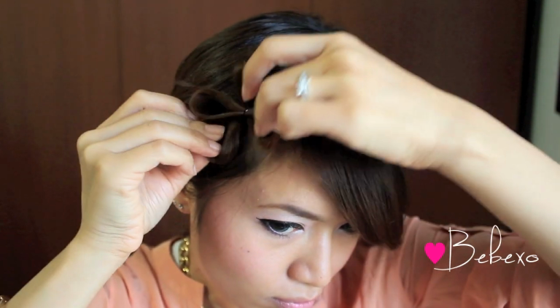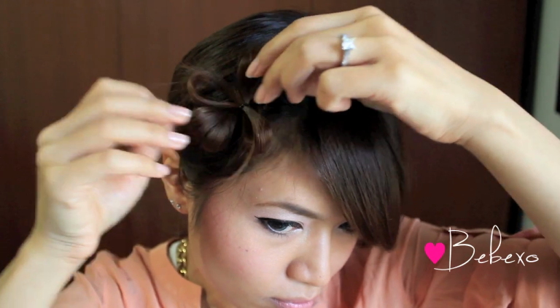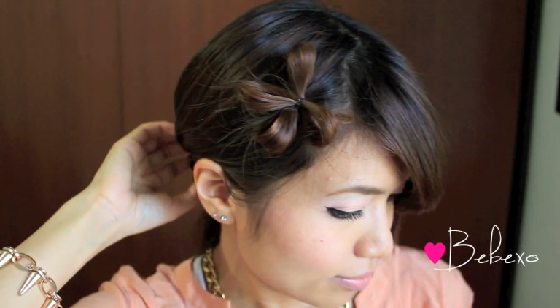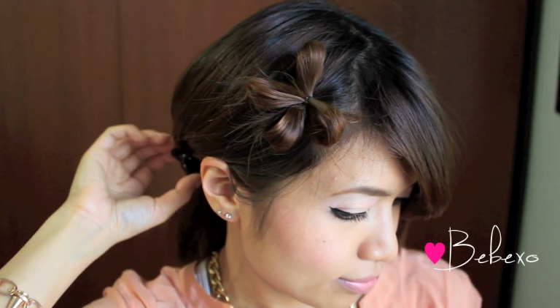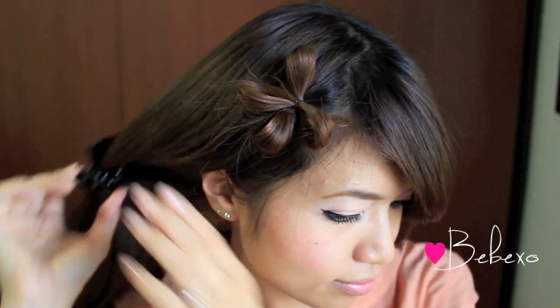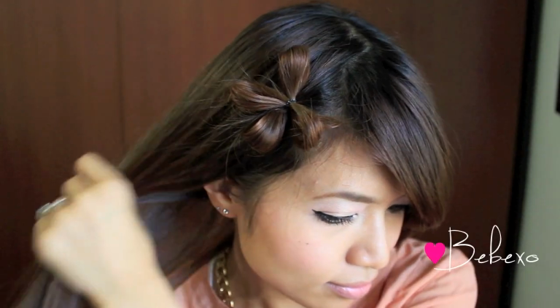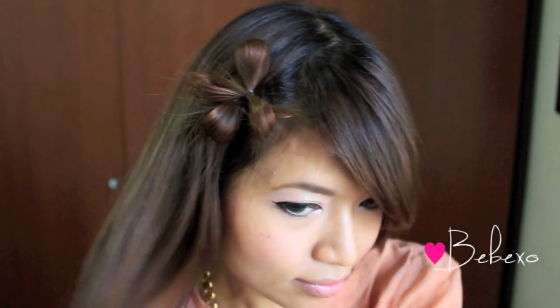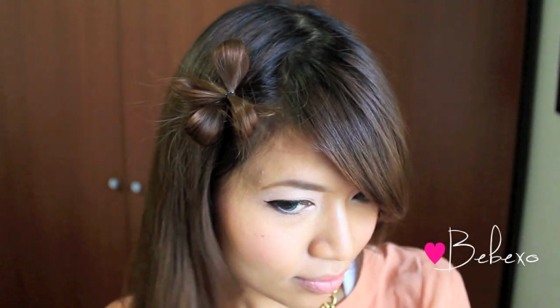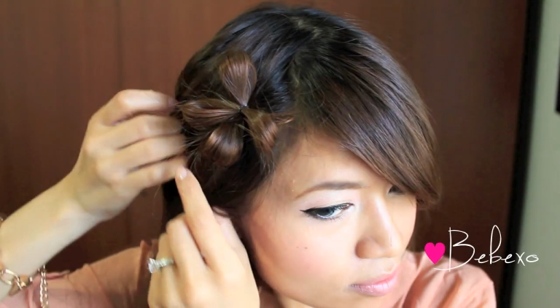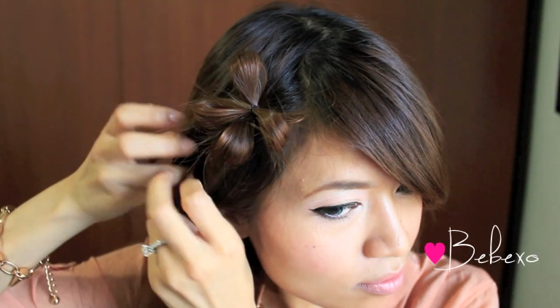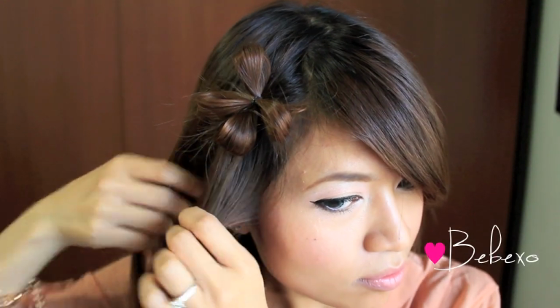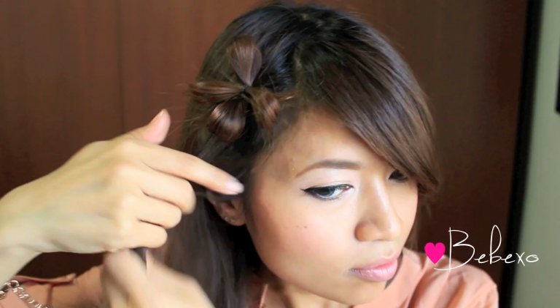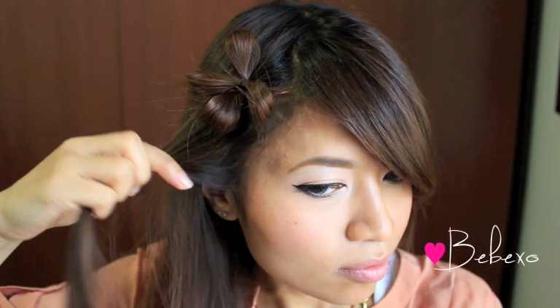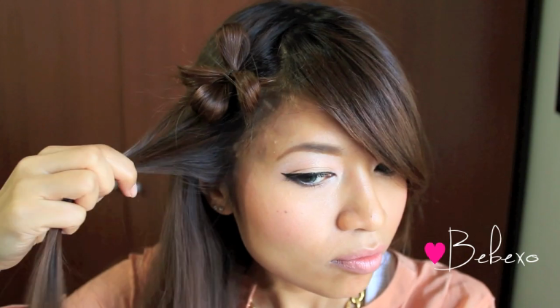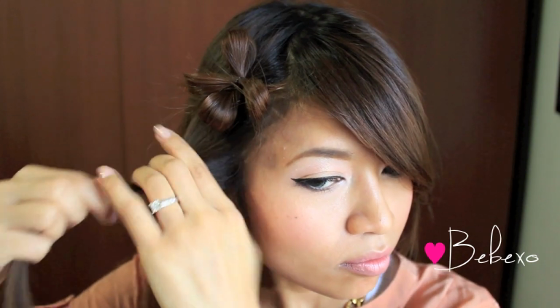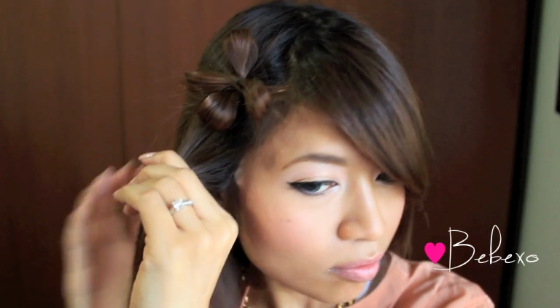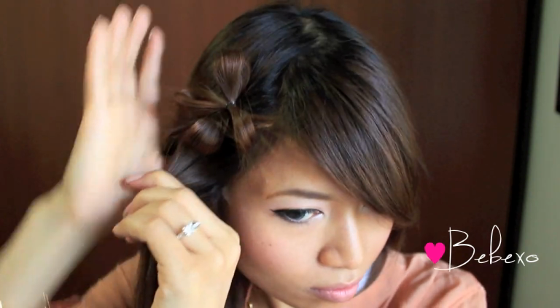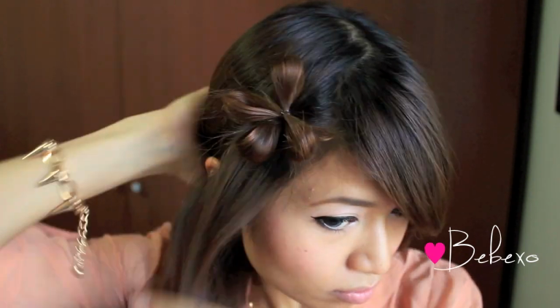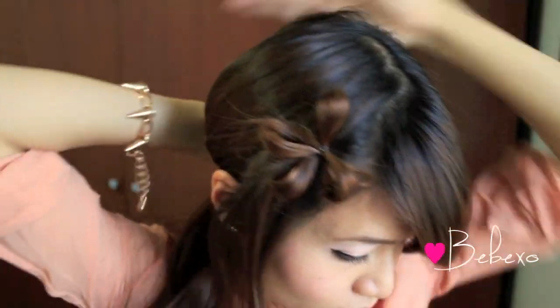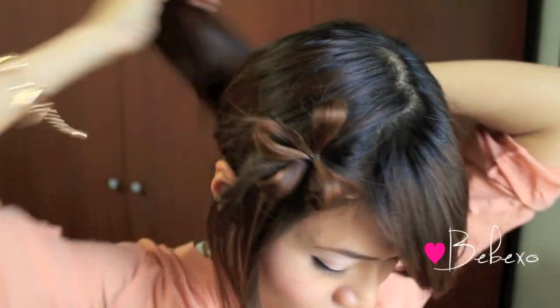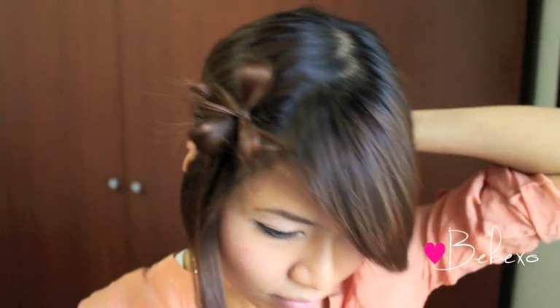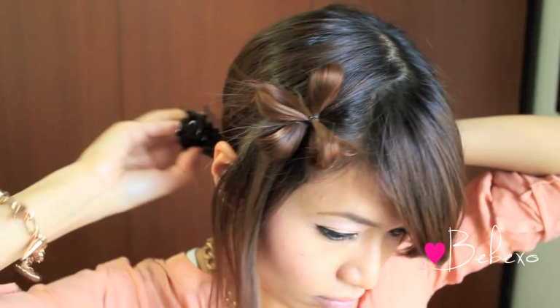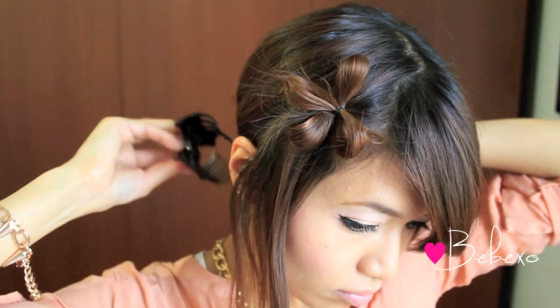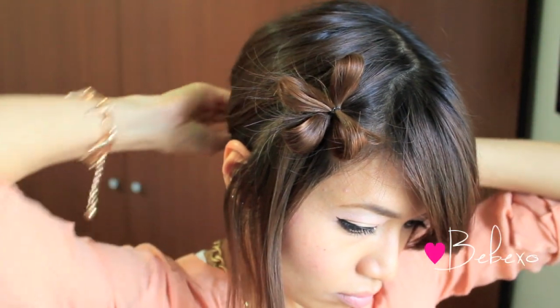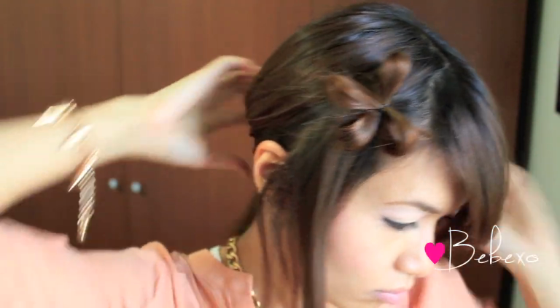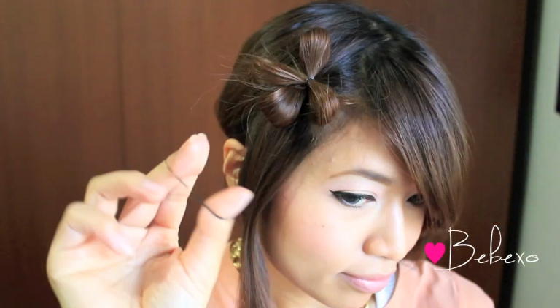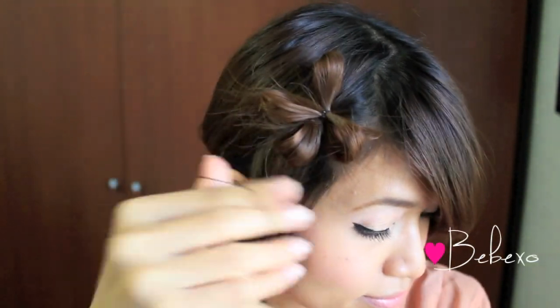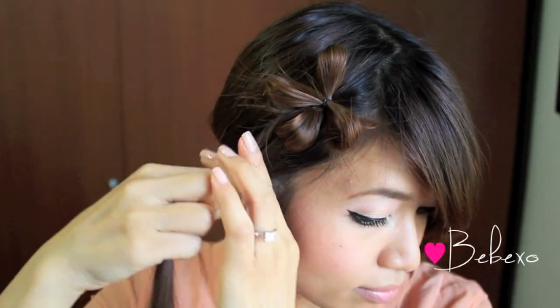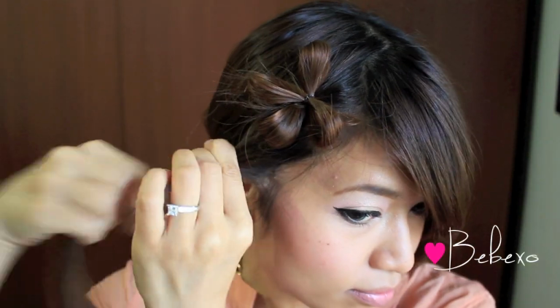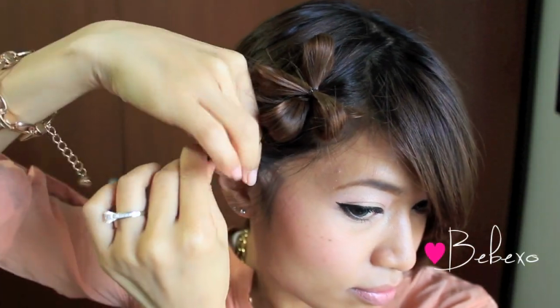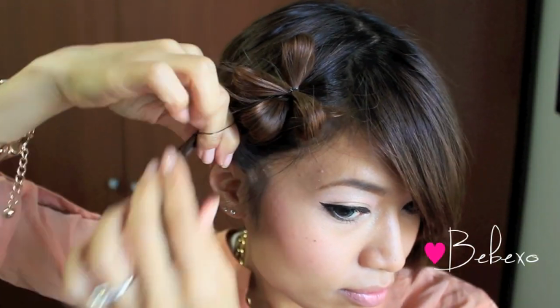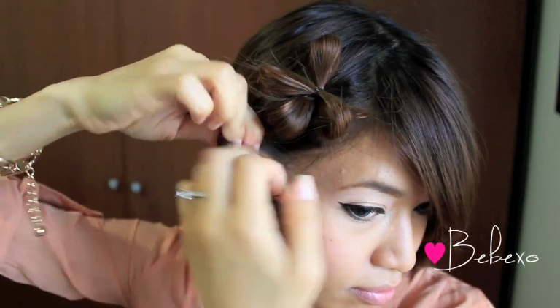The fun part about this hairstyle is that you can create these flower bows anywhere on your head. You can even make it go all around your head like a crown. In the original picture, the person actually had it going down diagonally. But since I like side dos, I'm just going to create one more below the first one.